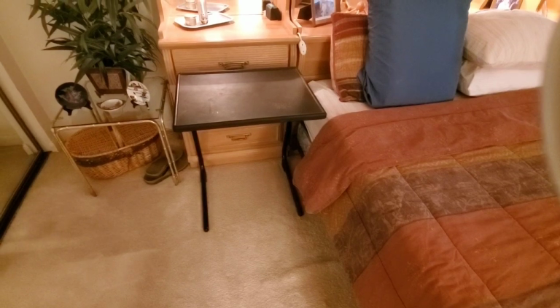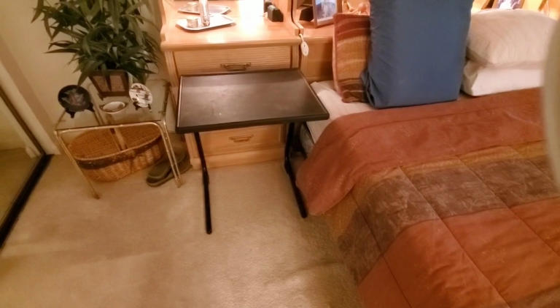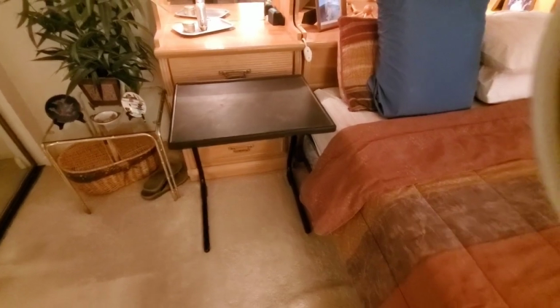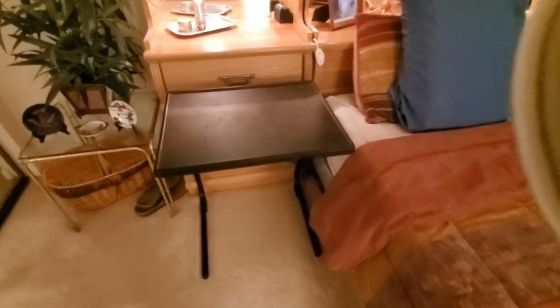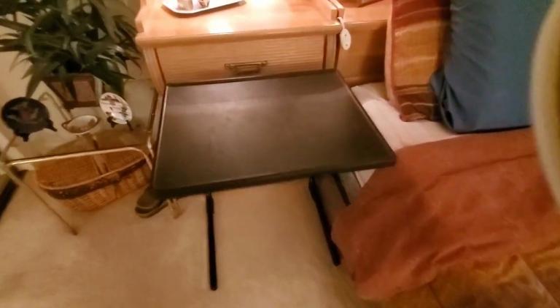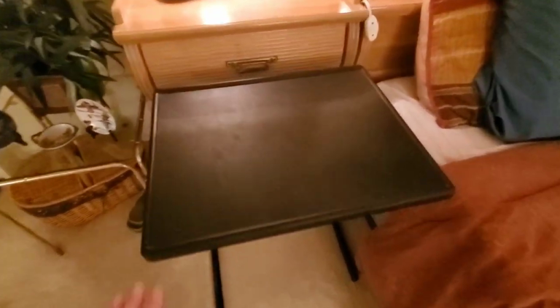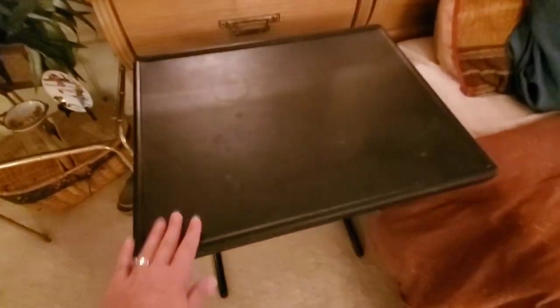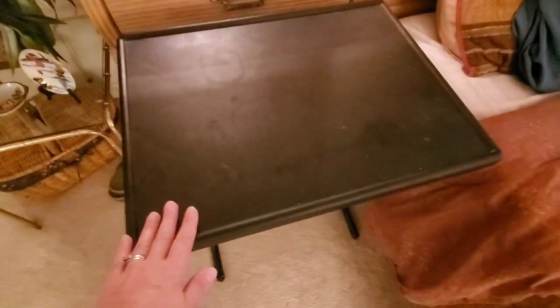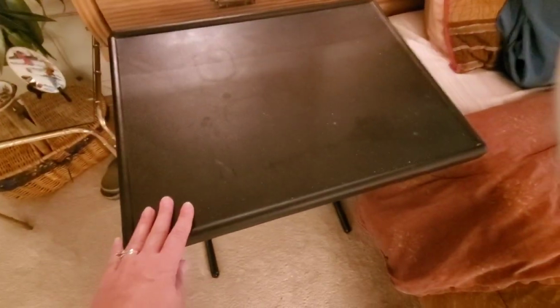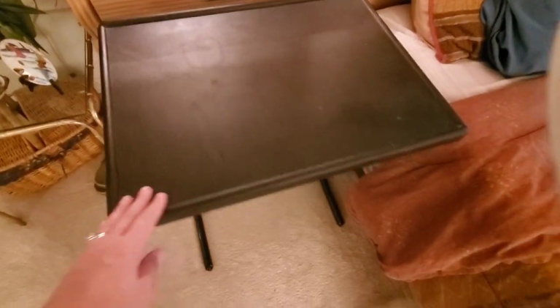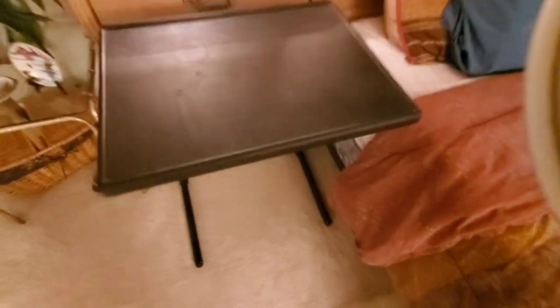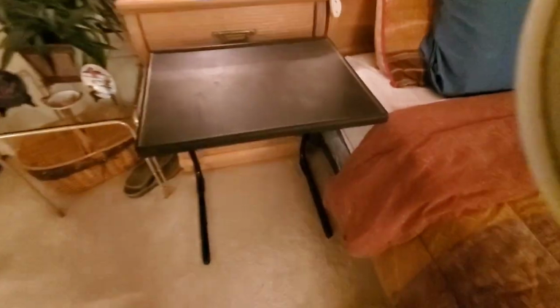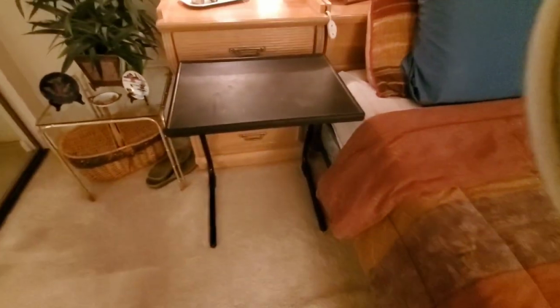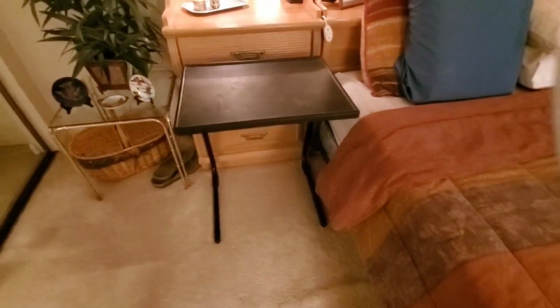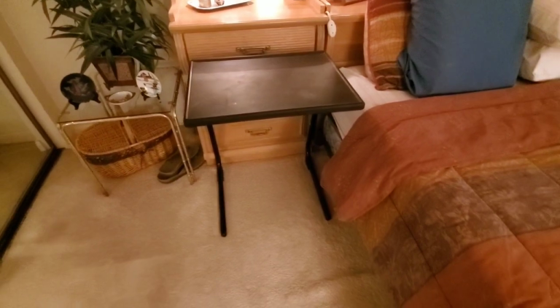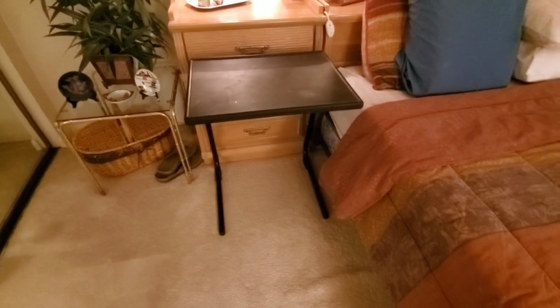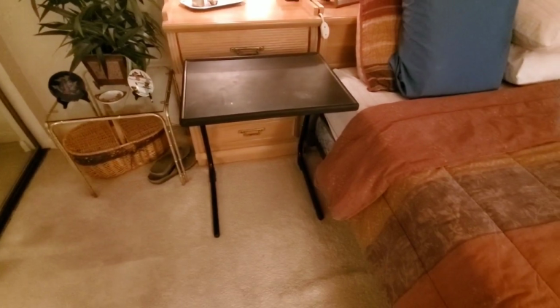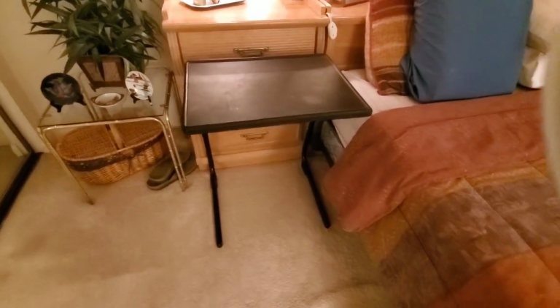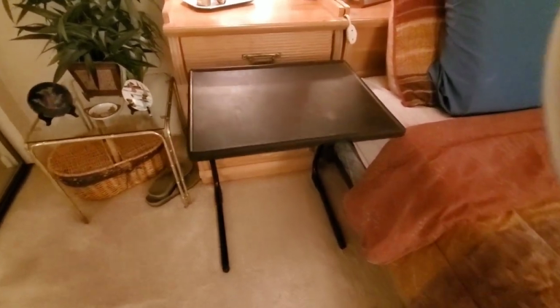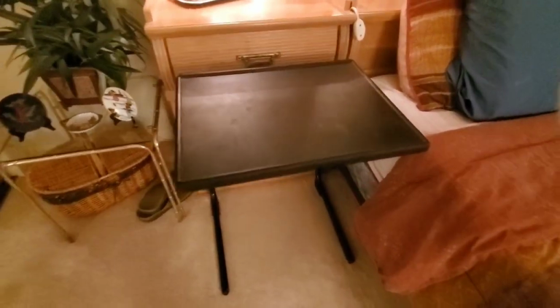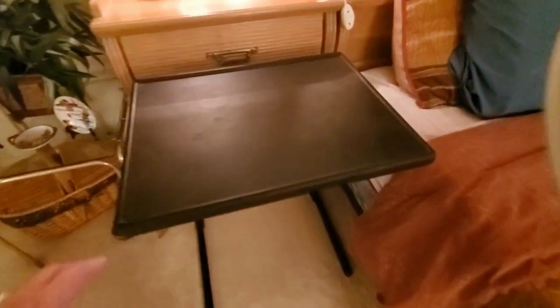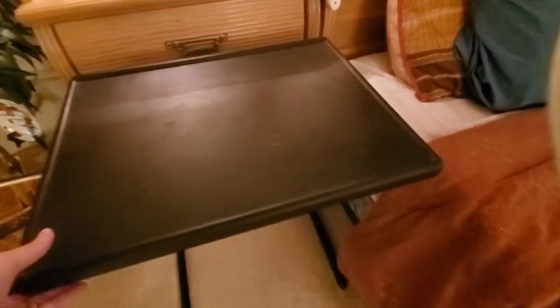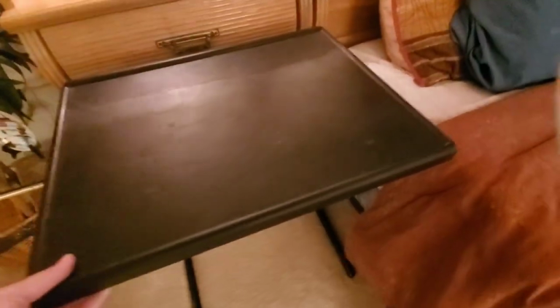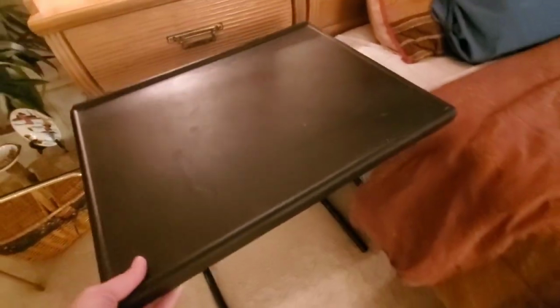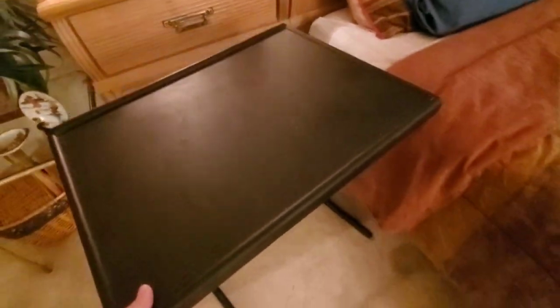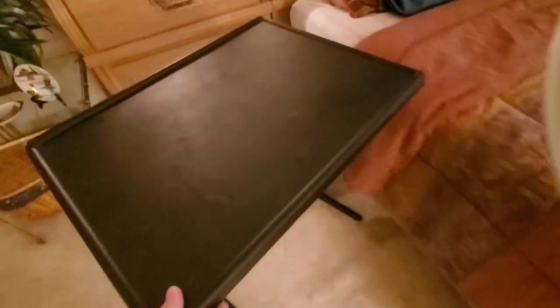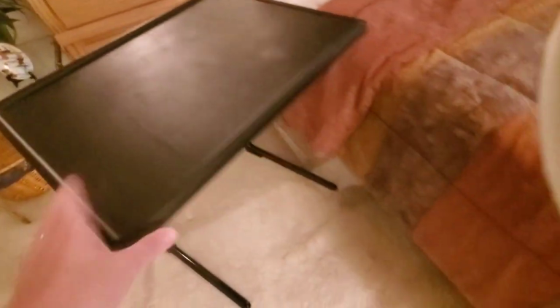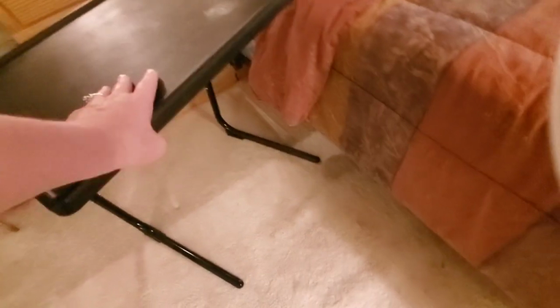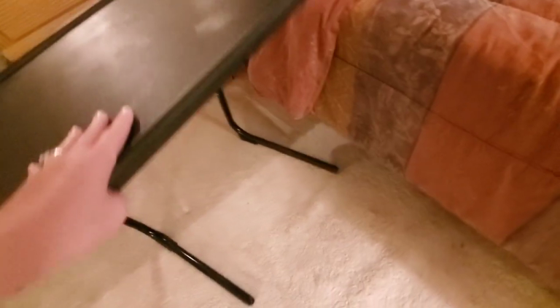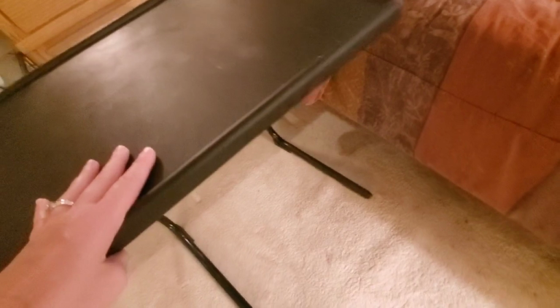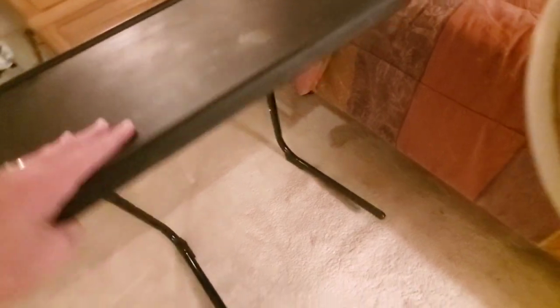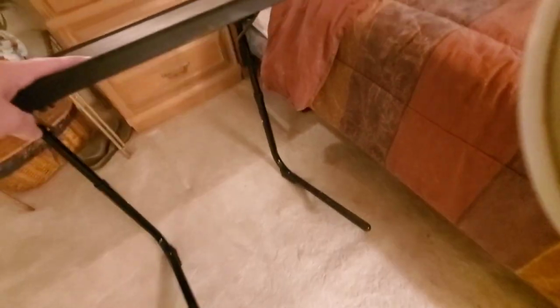Hi guys, I just want to do a quick review of this adjustable TV tray table. Right now we are using it in one of our guest rooms alongside the bed. It's kind of like a little nightstand table.